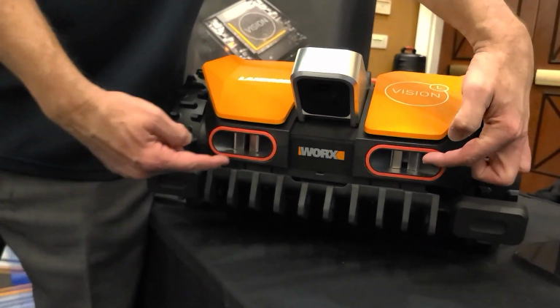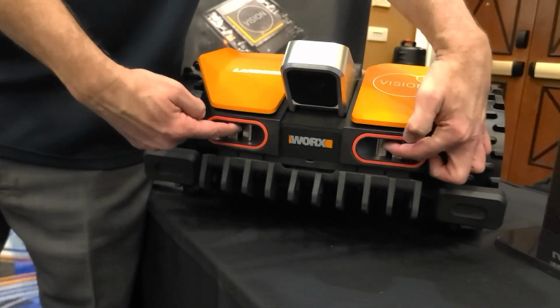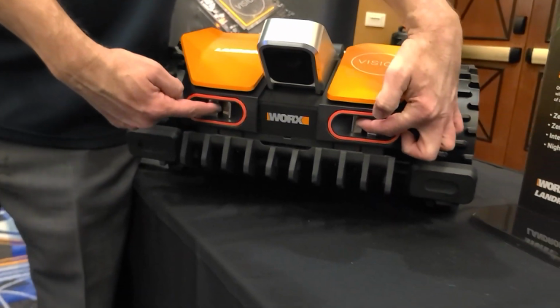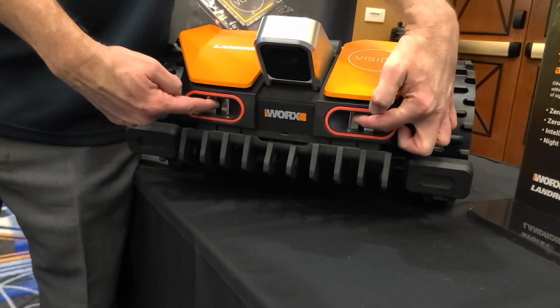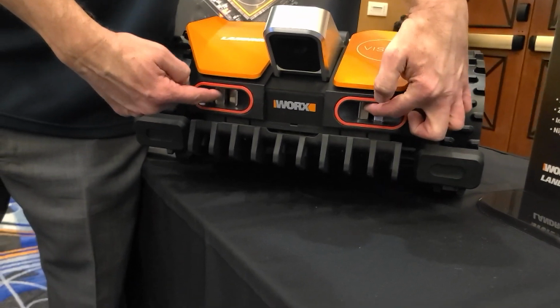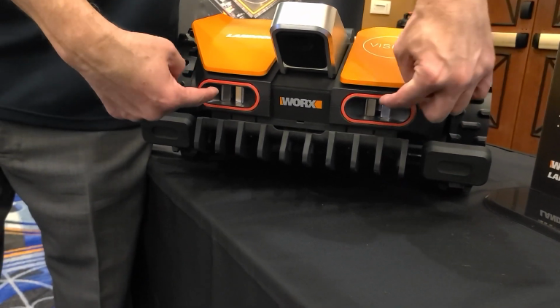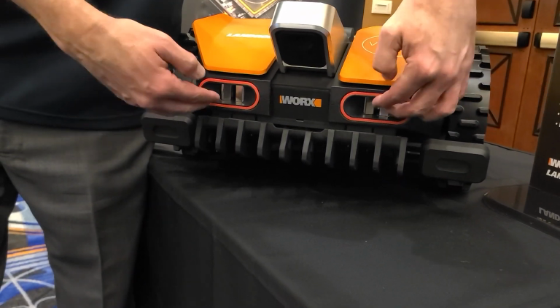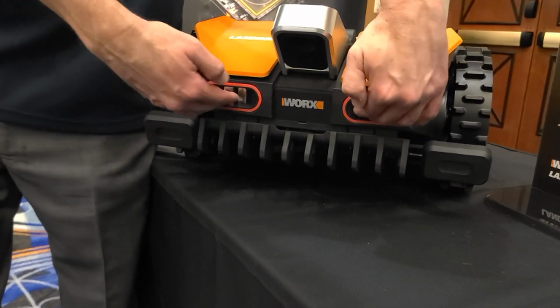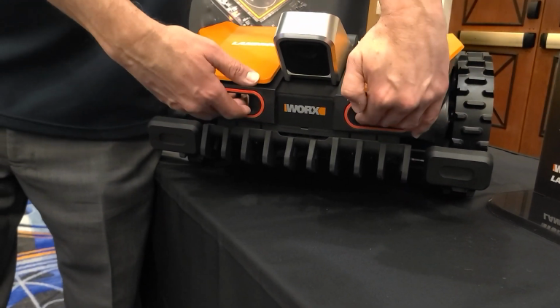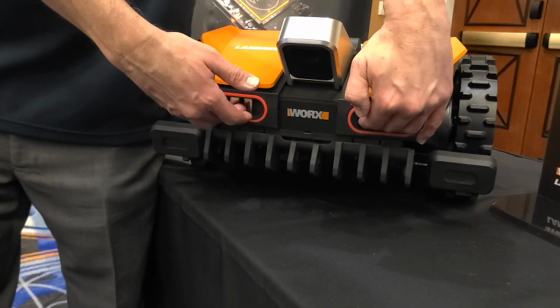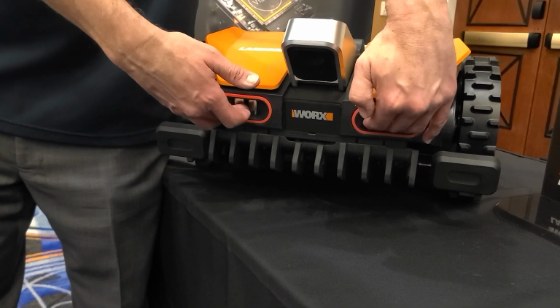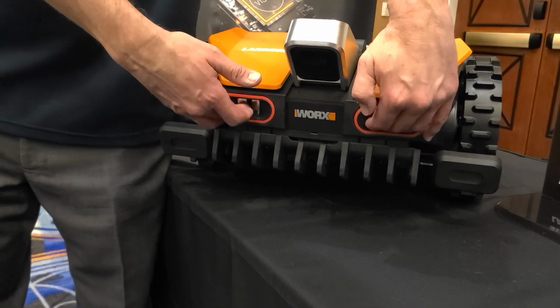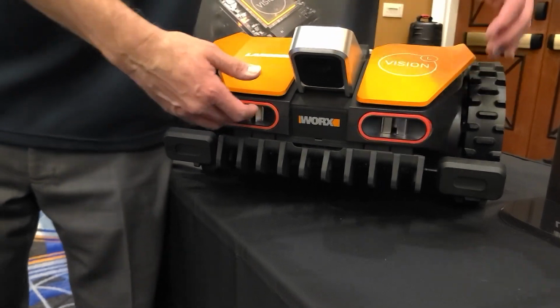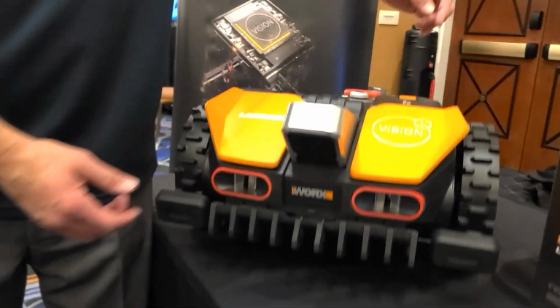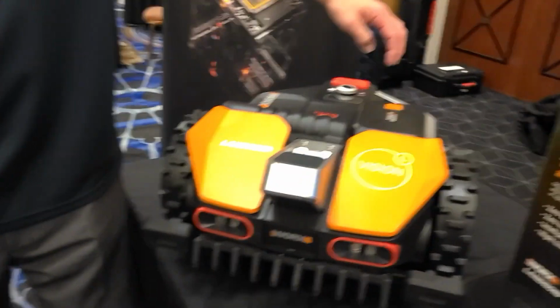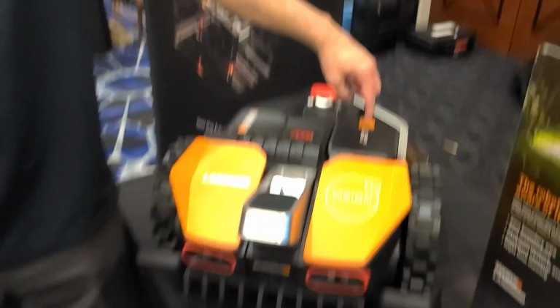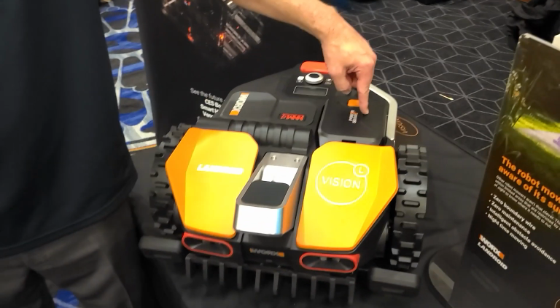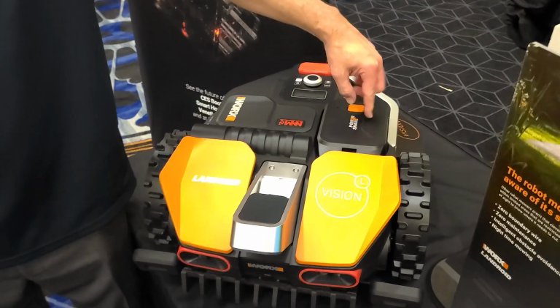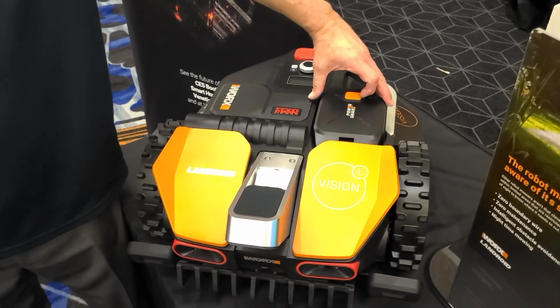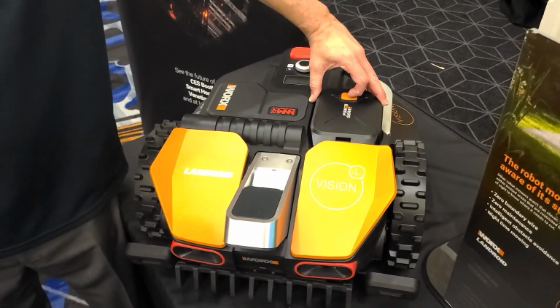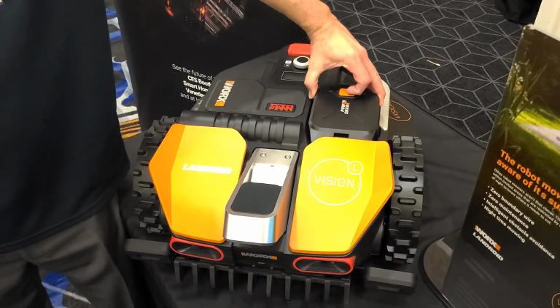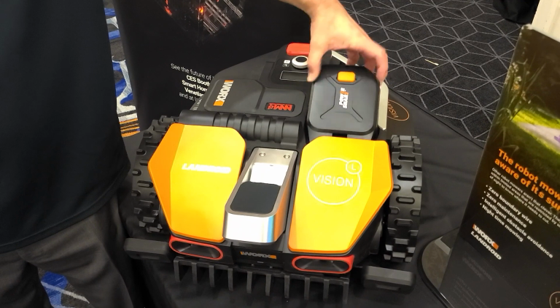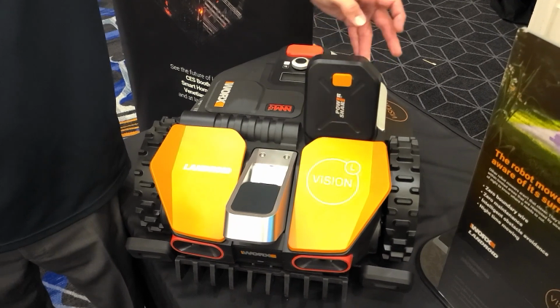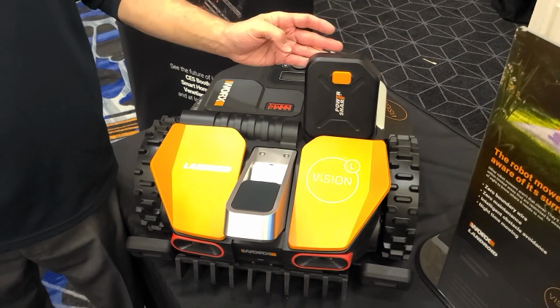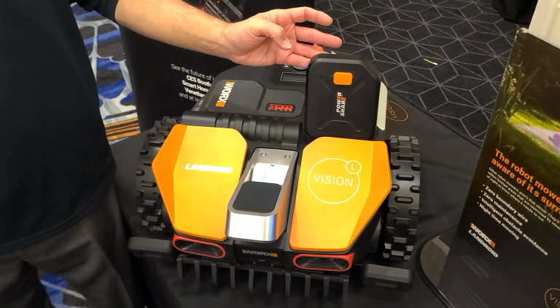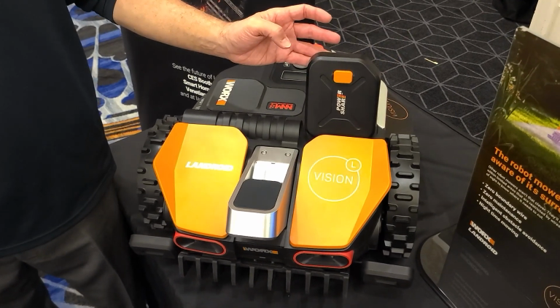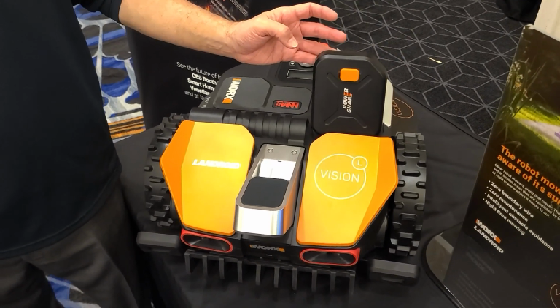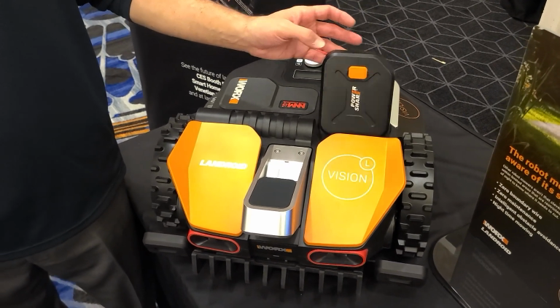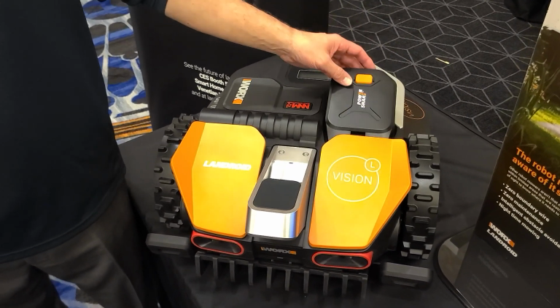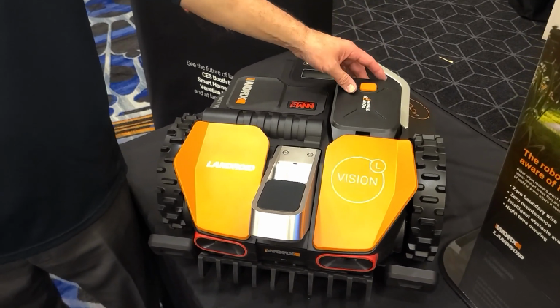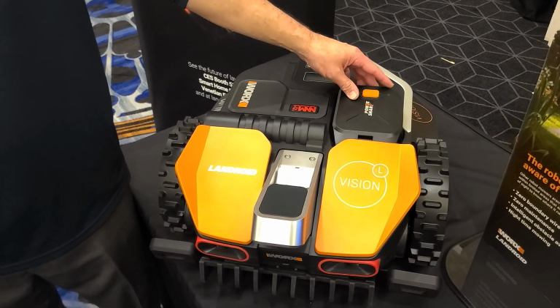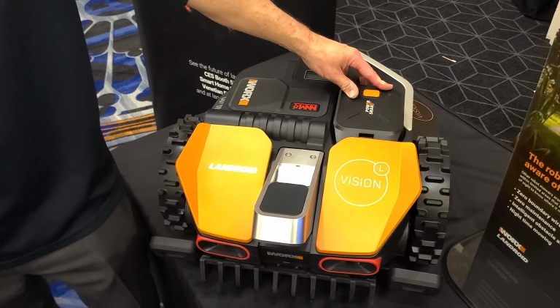These are the charging sensors, so when it pulls into the dock, it's actually pulling in this way to charge. This is the battery storage. You just lift it up and use any WORX PowerShare battery, so it's part of the PowerShare platform.